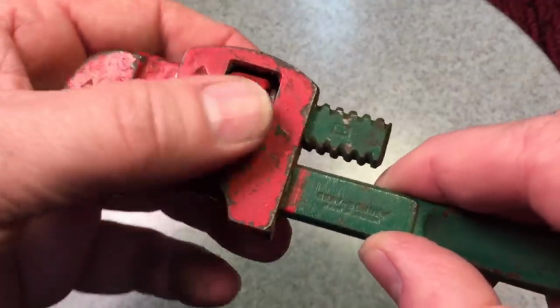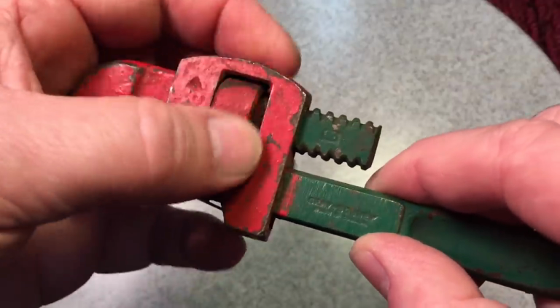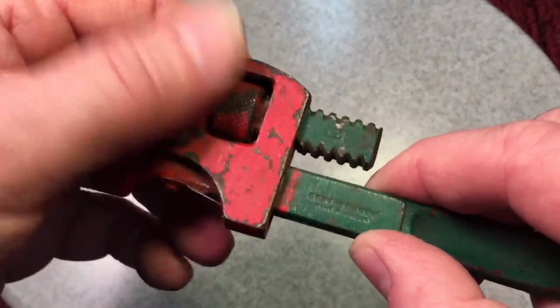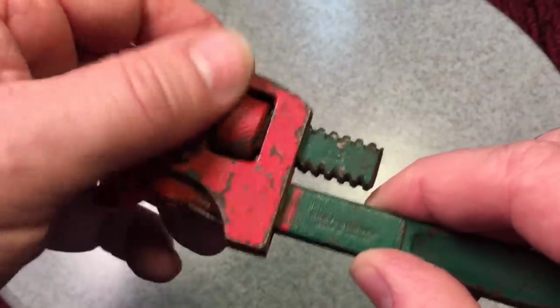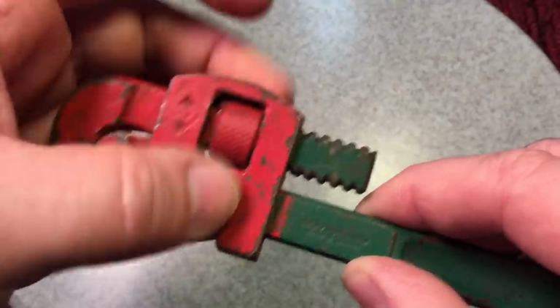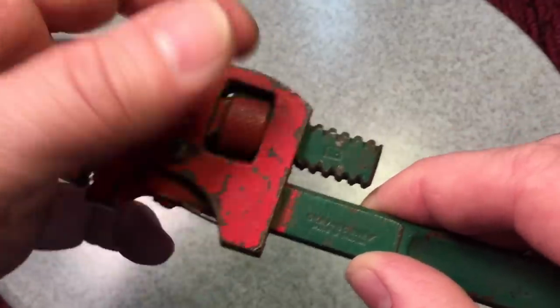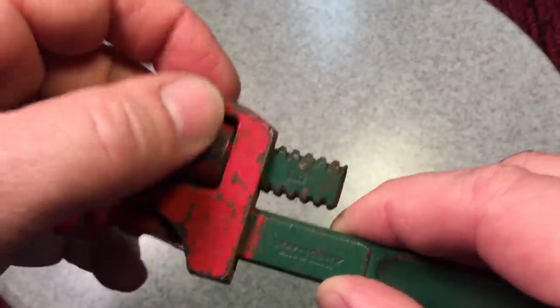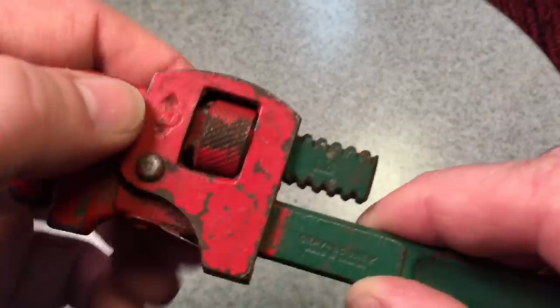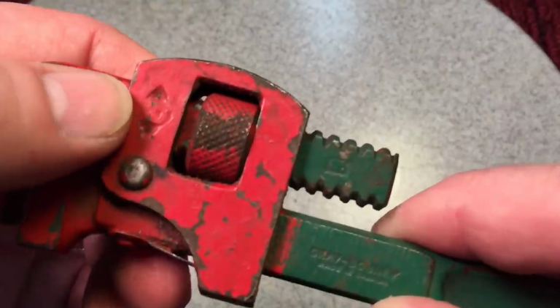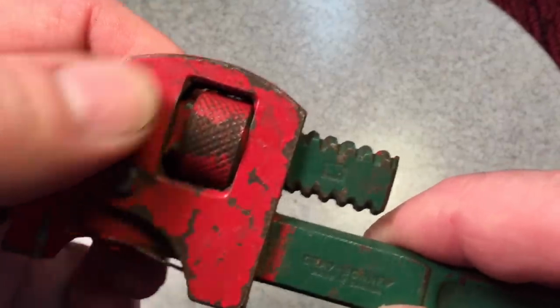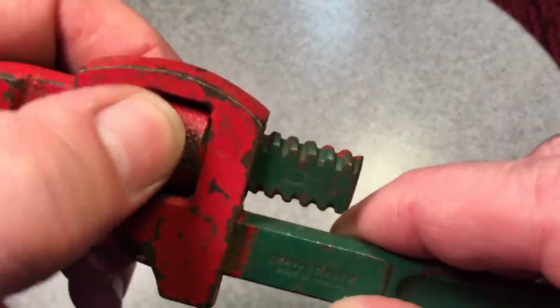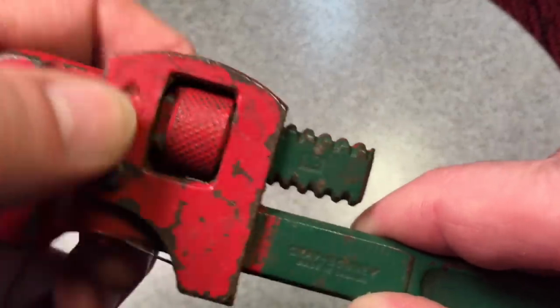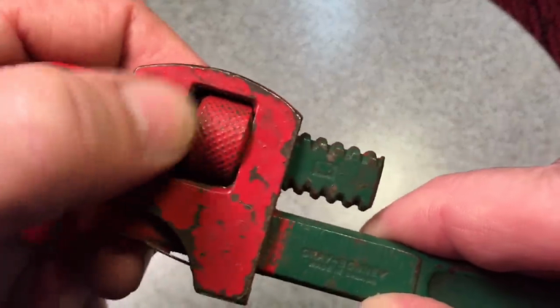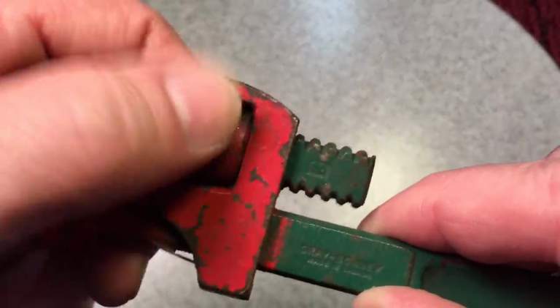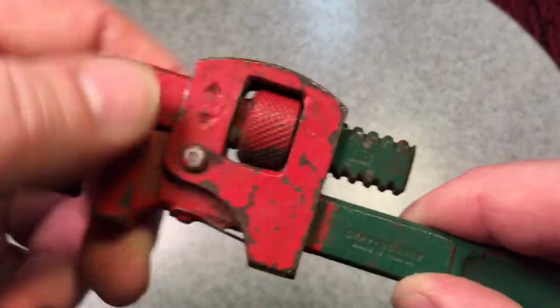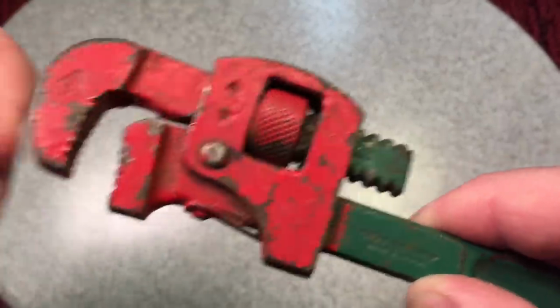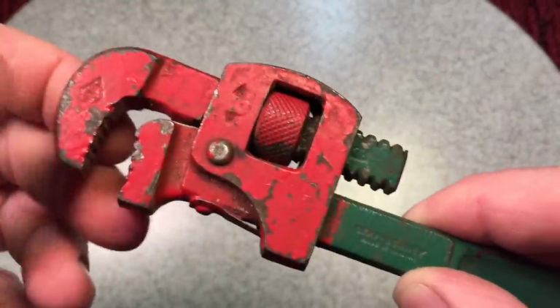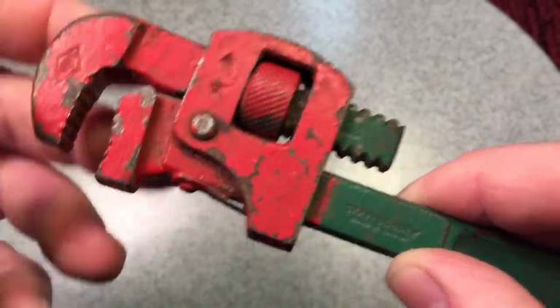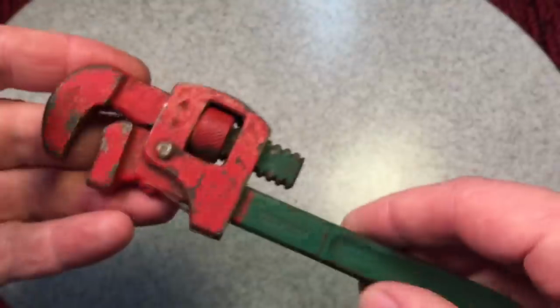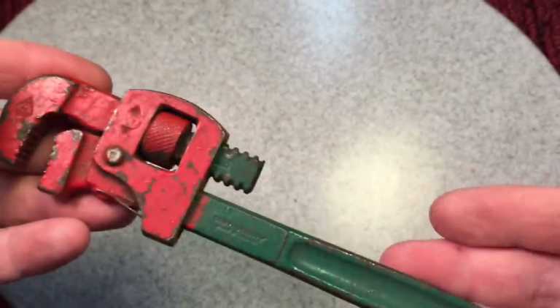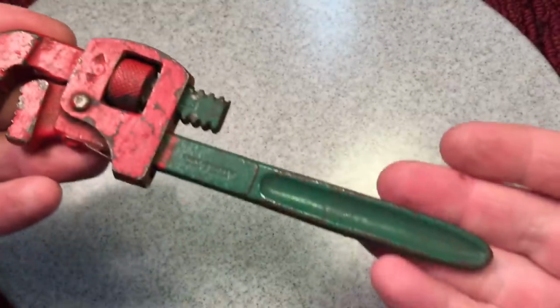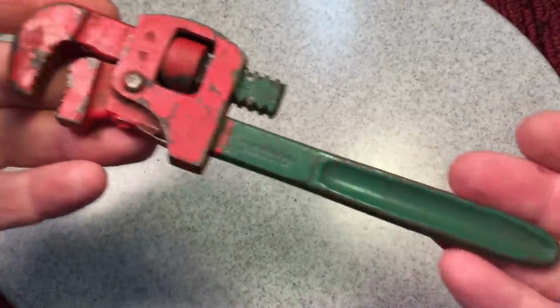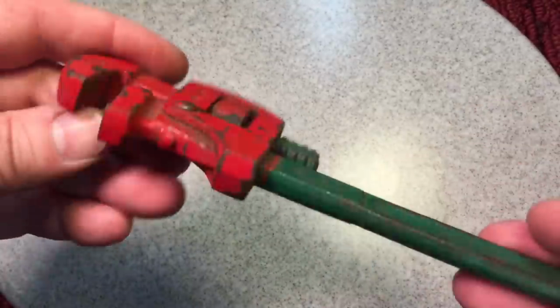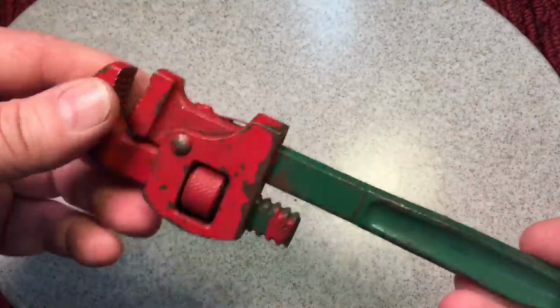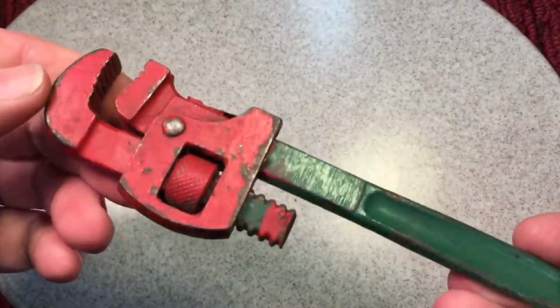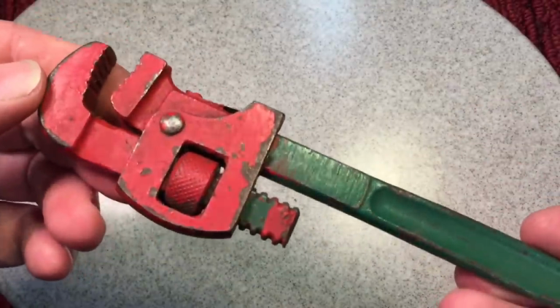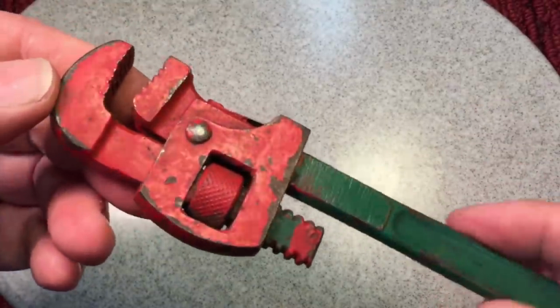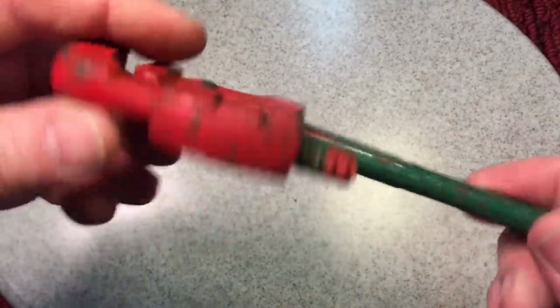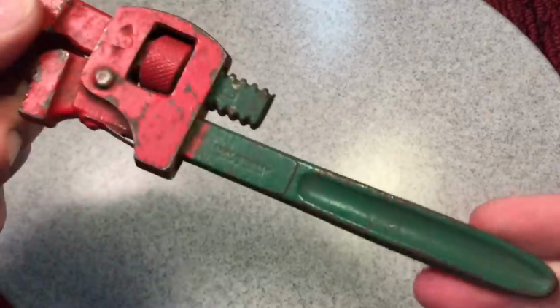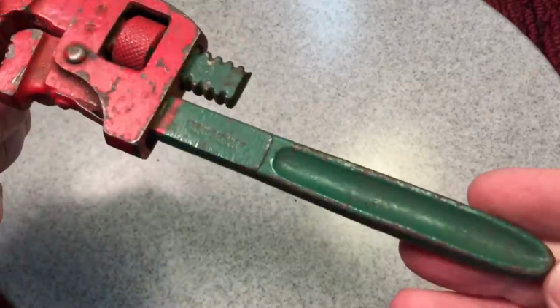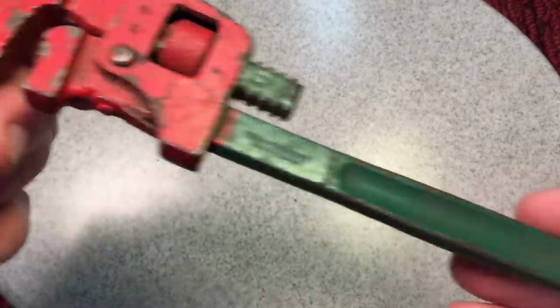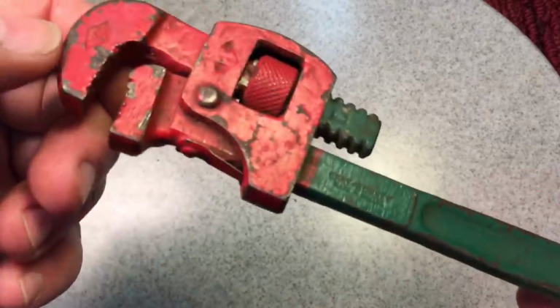You could see how this is done up — they even painted the knurl. This could be a pretty wrench, but right now it's just plain; you wouldn't even look at it. So let's see what we can do and have some fun with this.